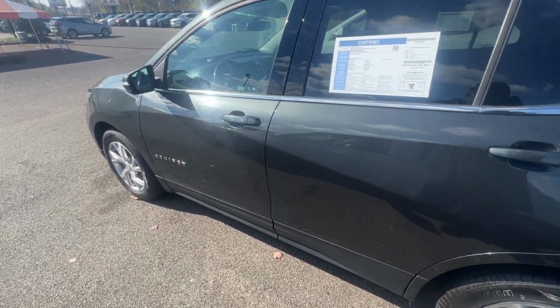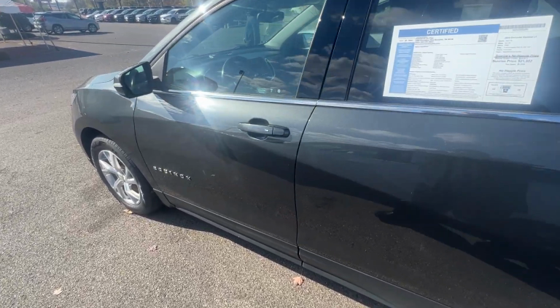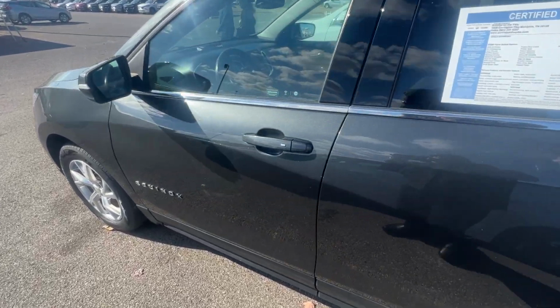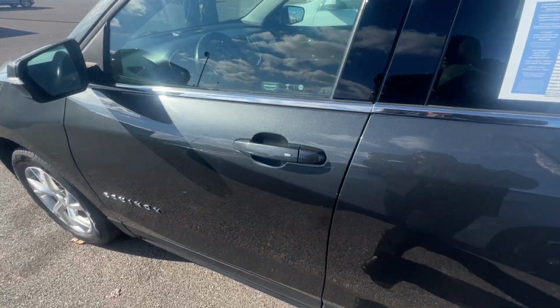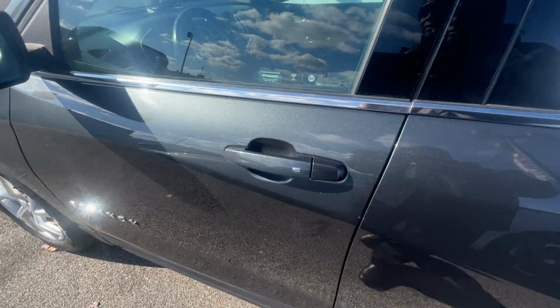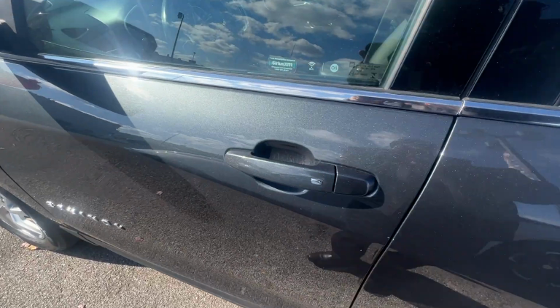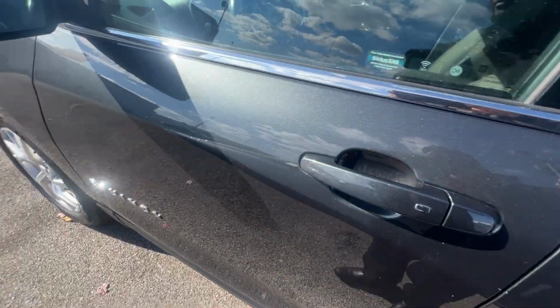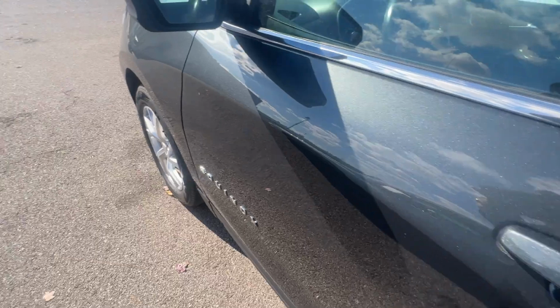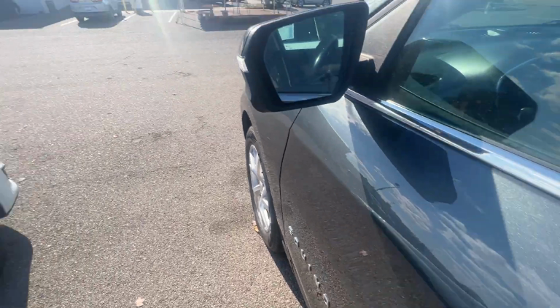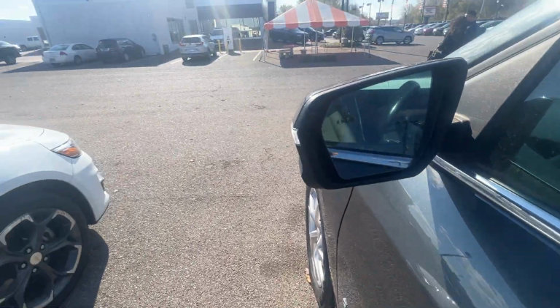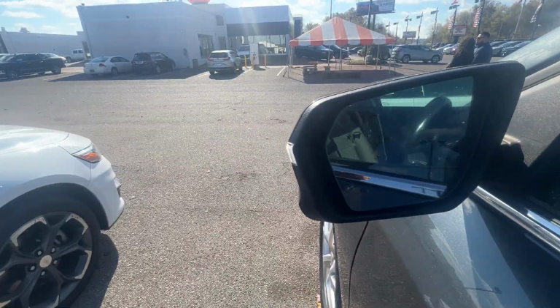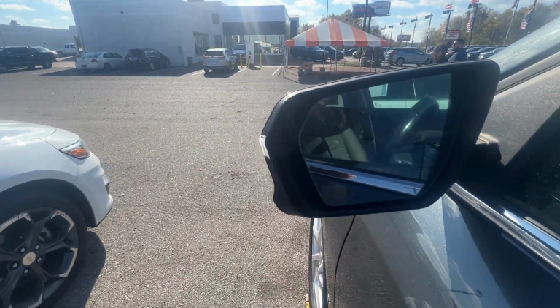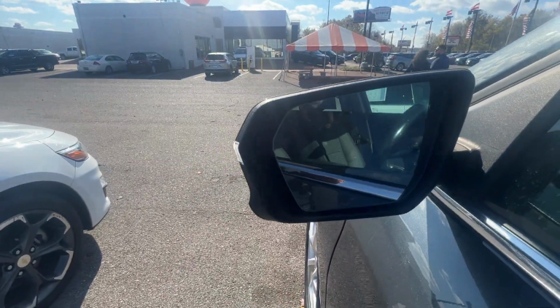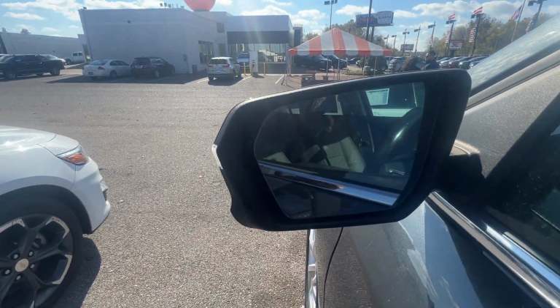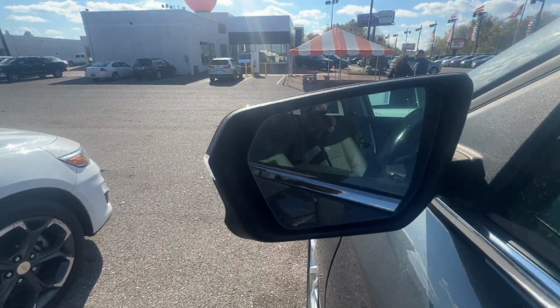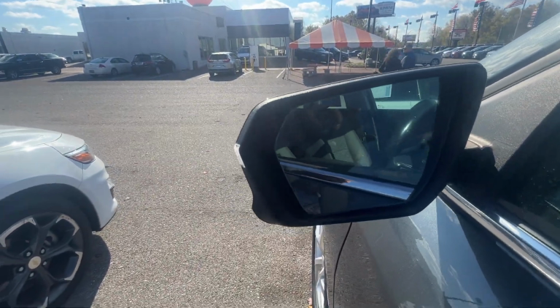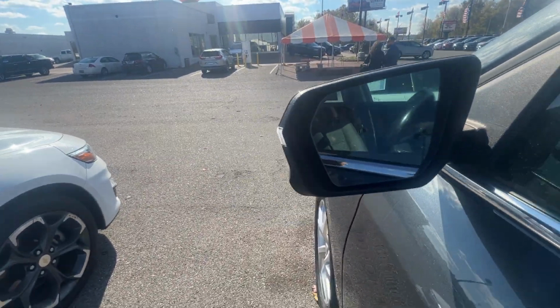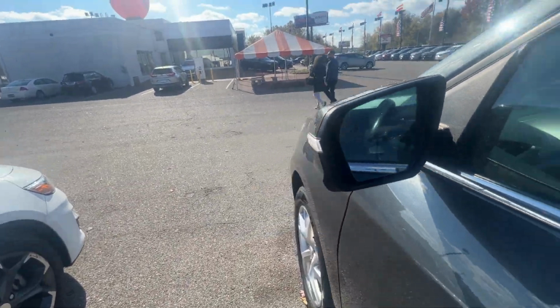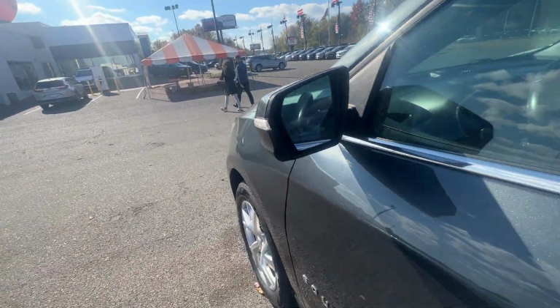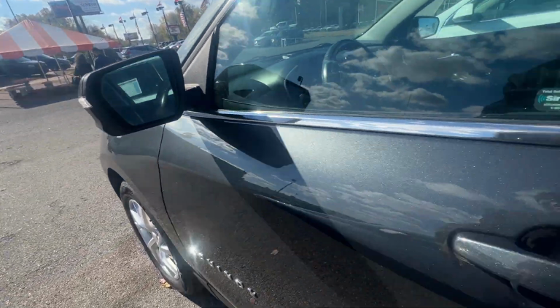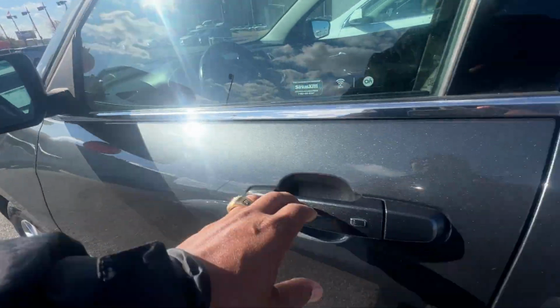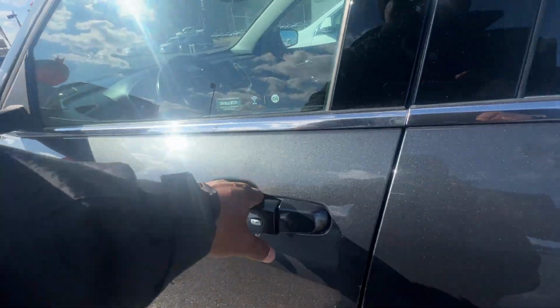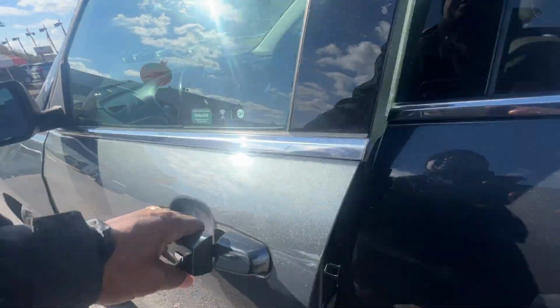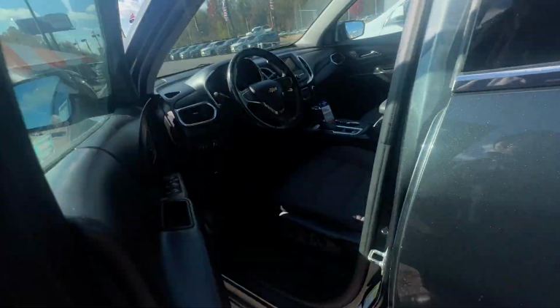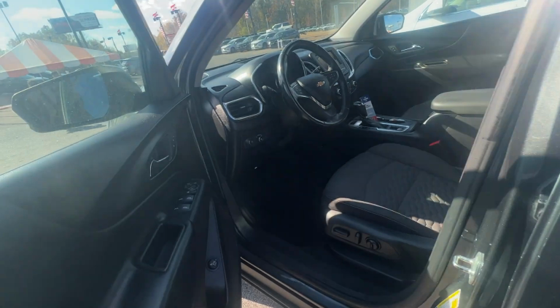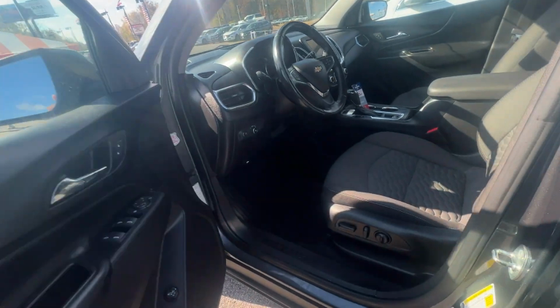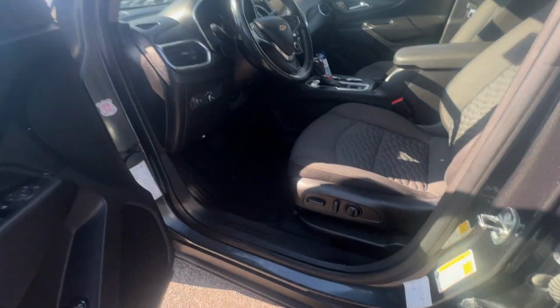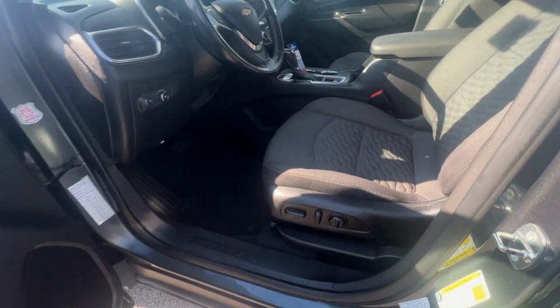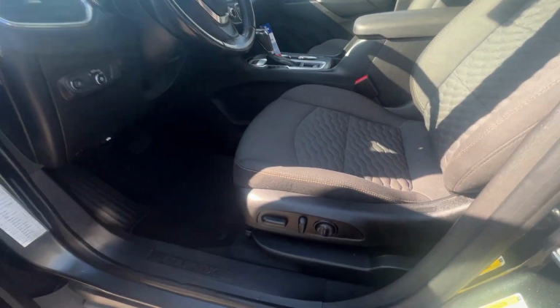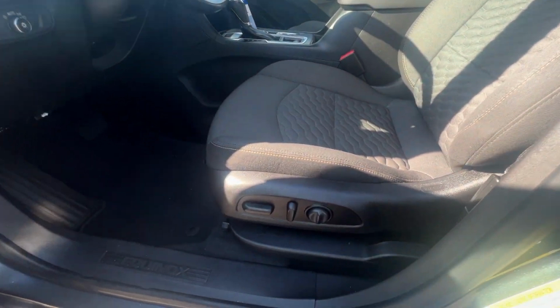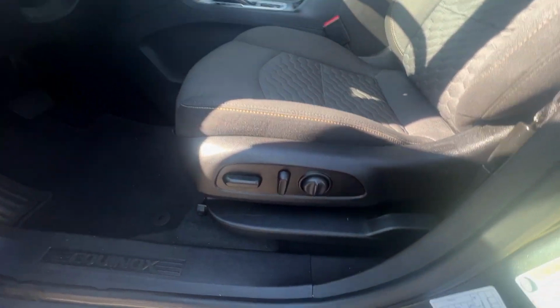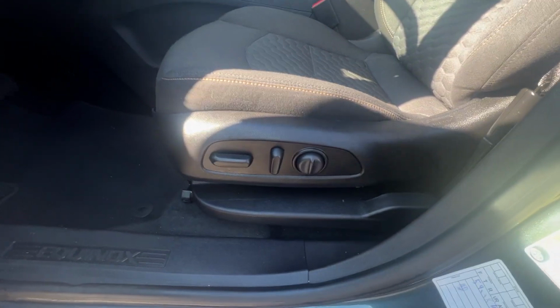Keyless entry on this vehicle. Right here we got crash response, and the blind zone alert package, which lets you know if somebody's on your blind side of the vehicle.